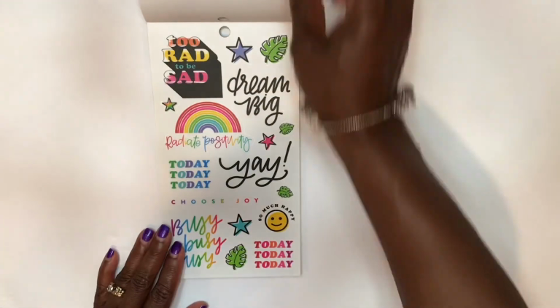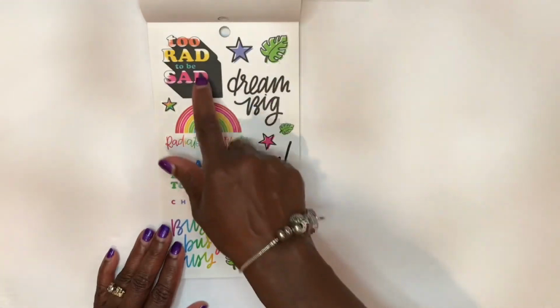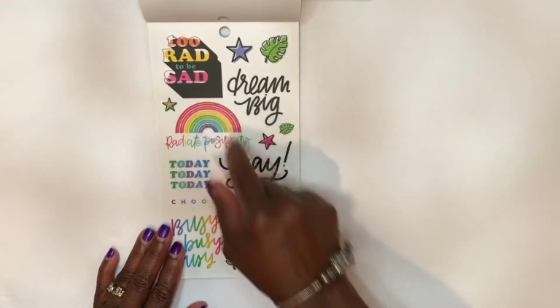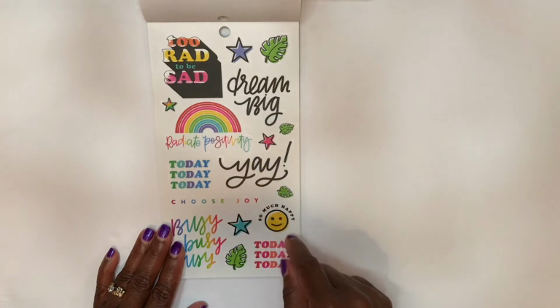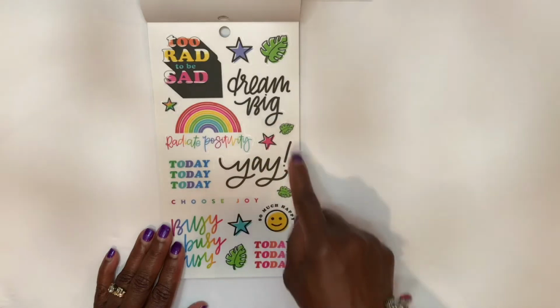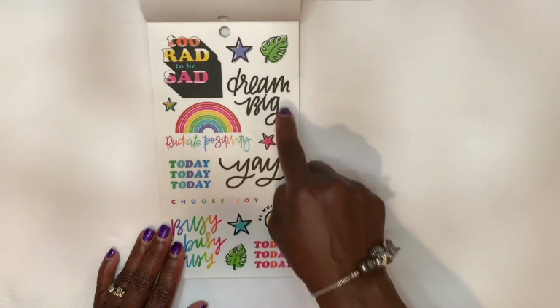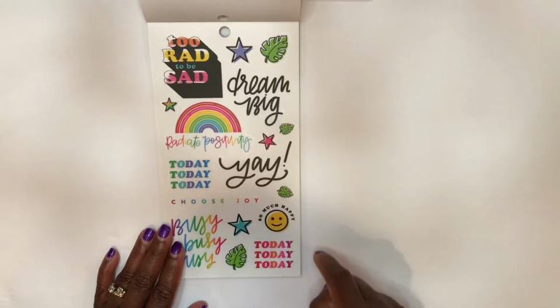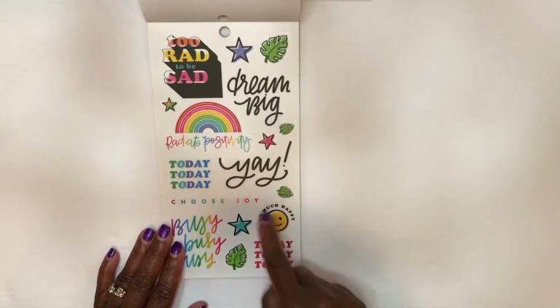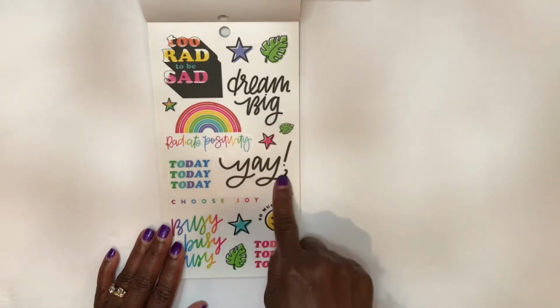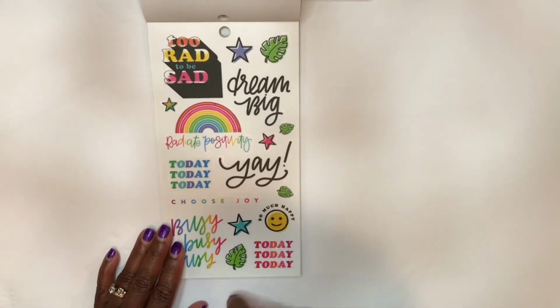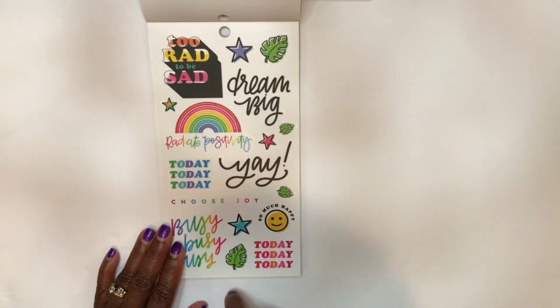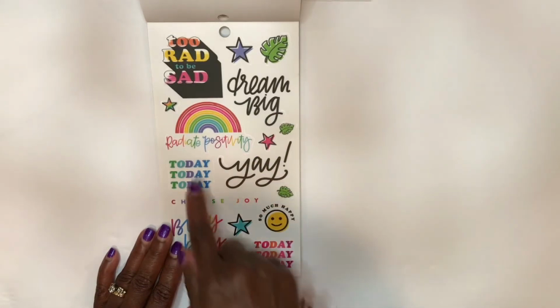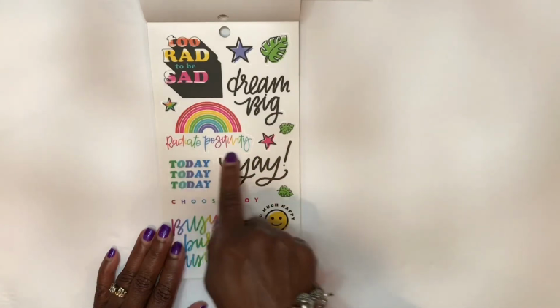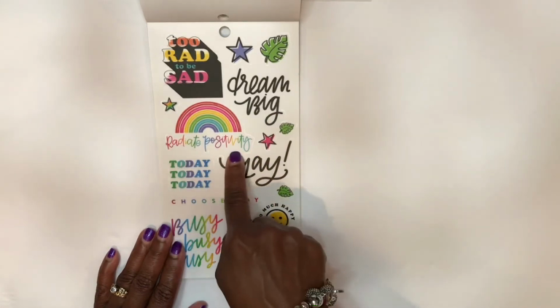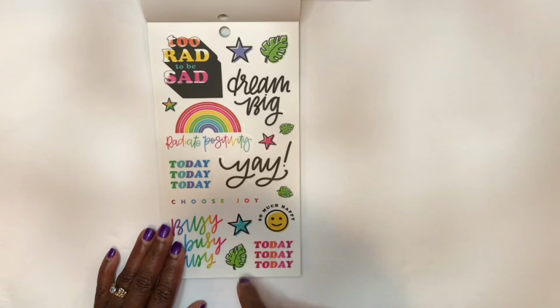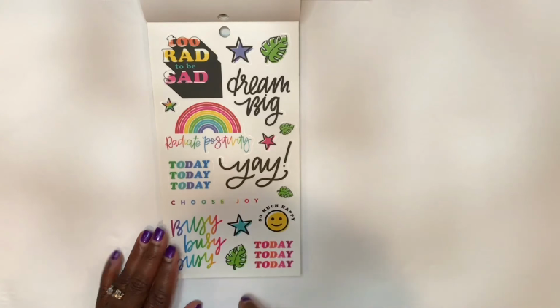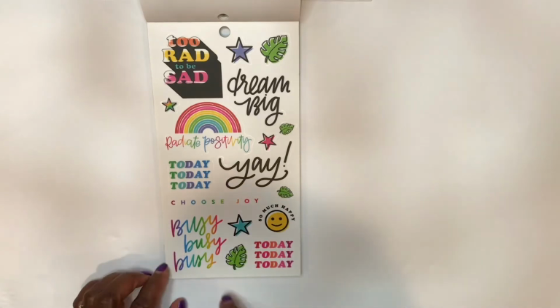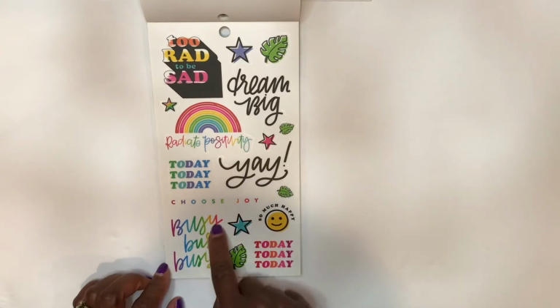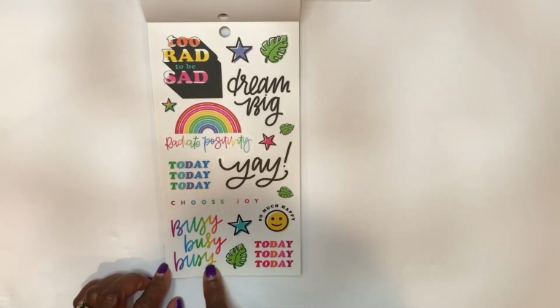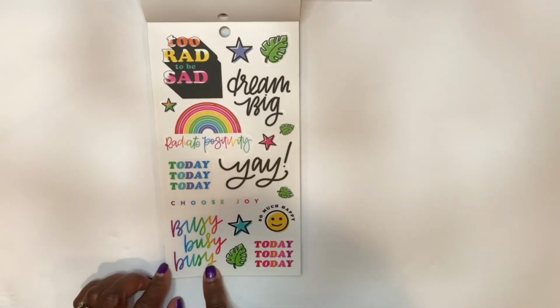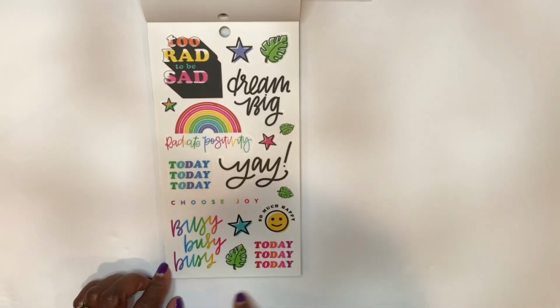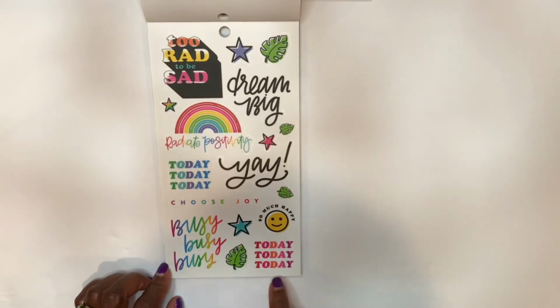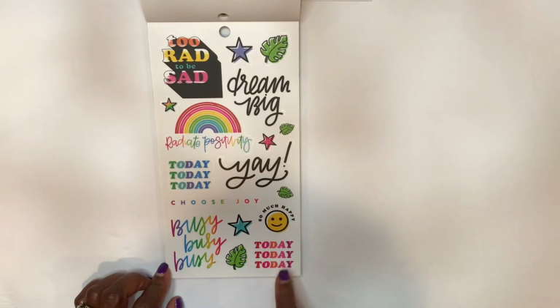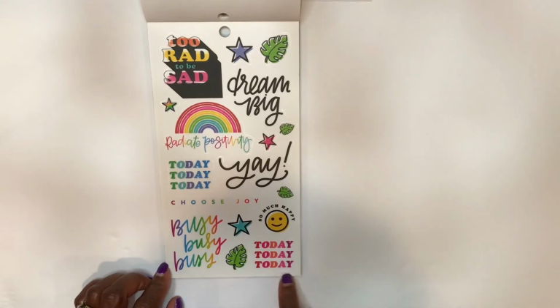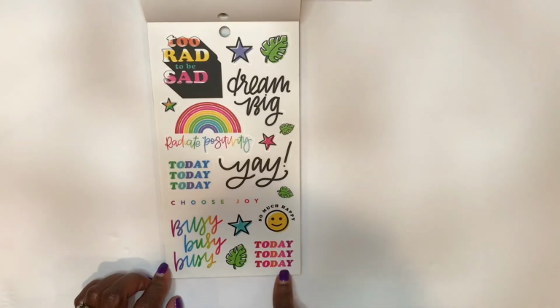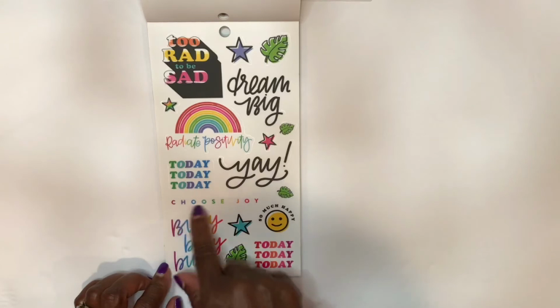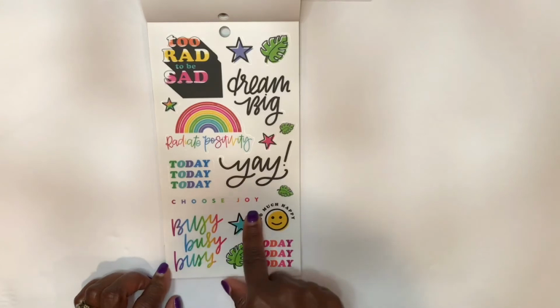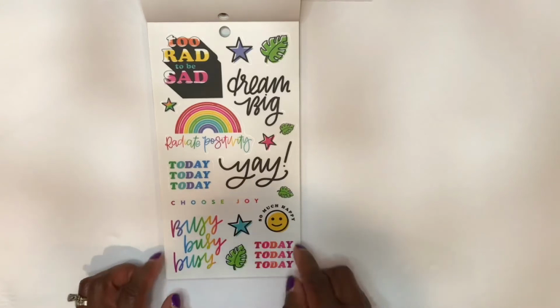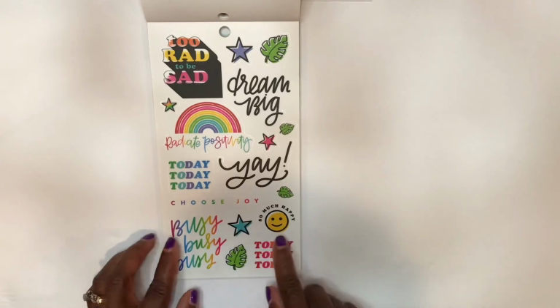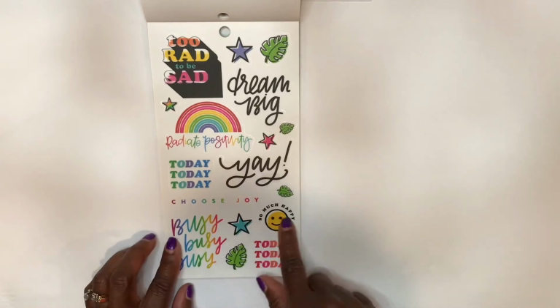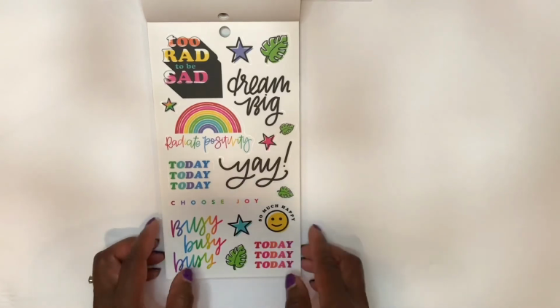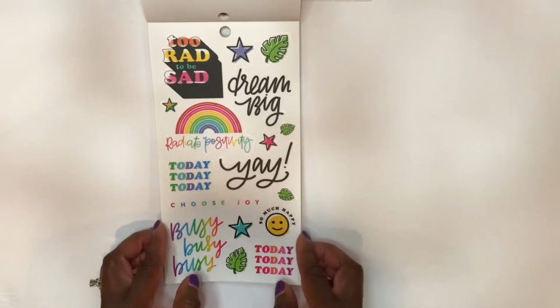'Too rad to be sad.' 'Dream big.' There goes that 'Radiate Positivity' again. Busy, busy, busy. Today, today, today. 'Choose joy.' So much happy.